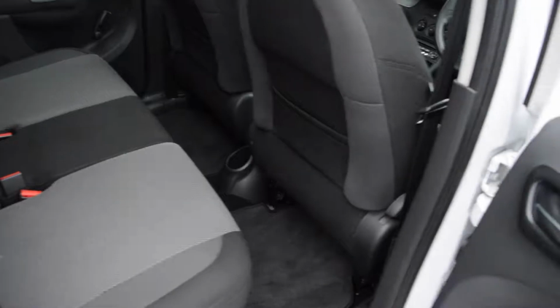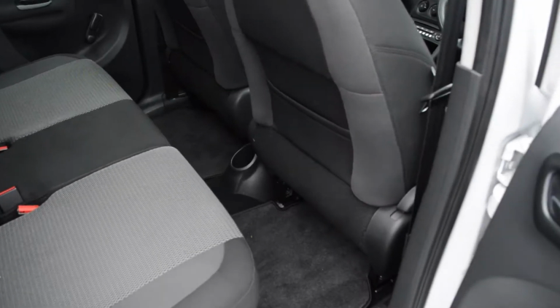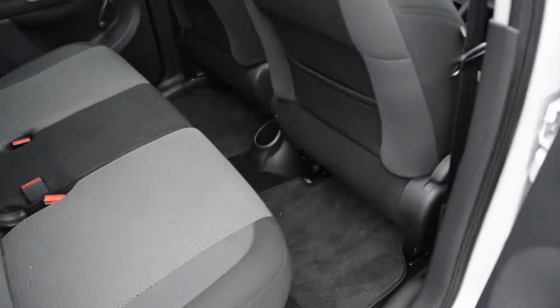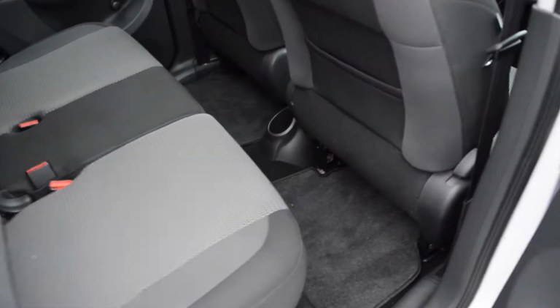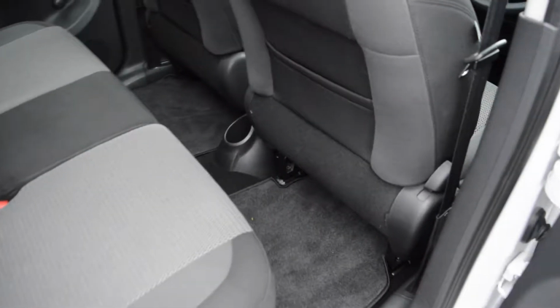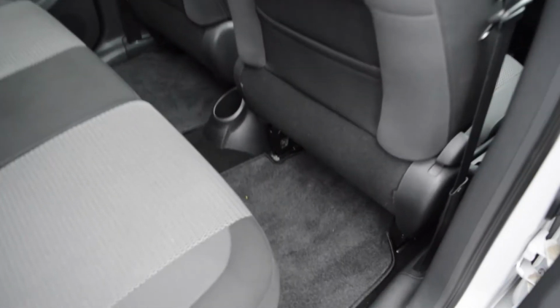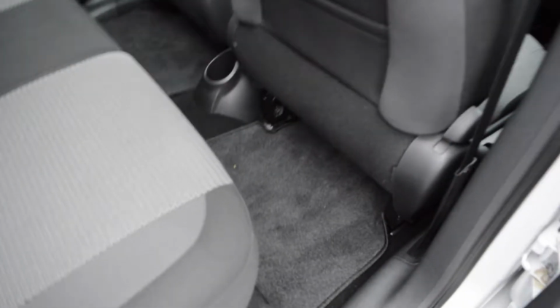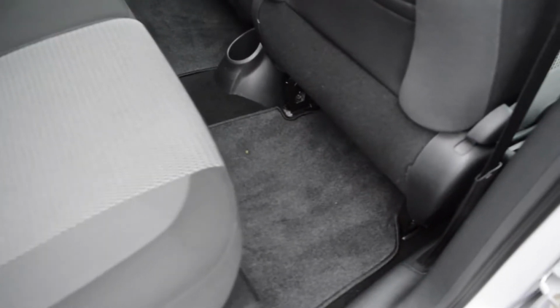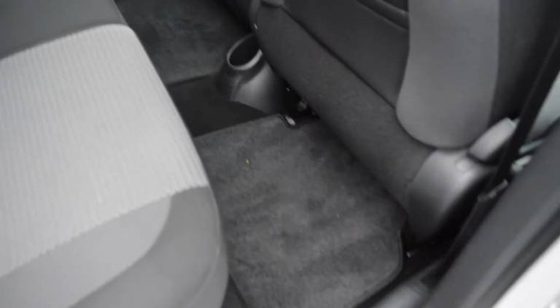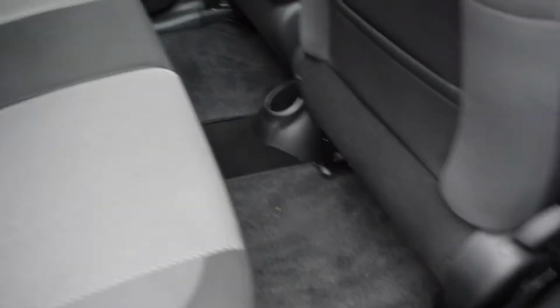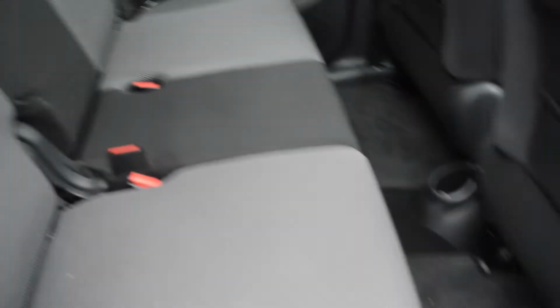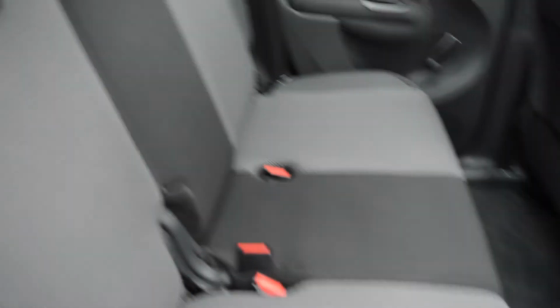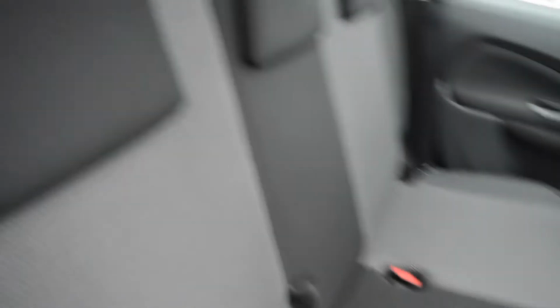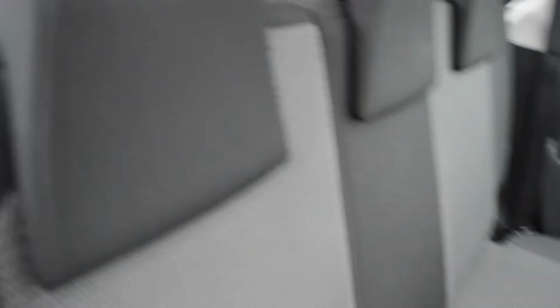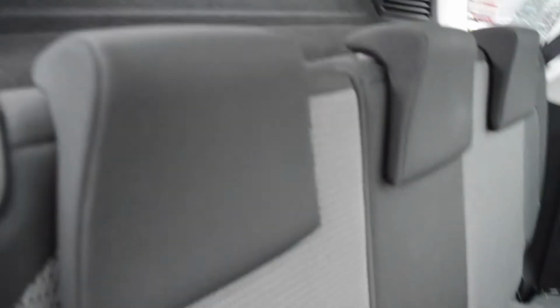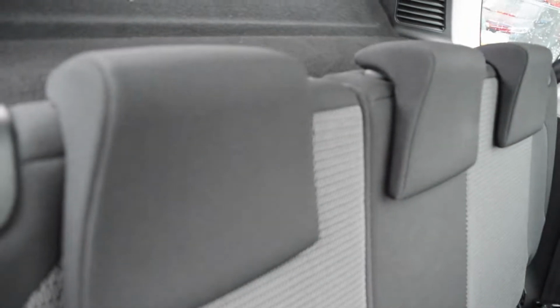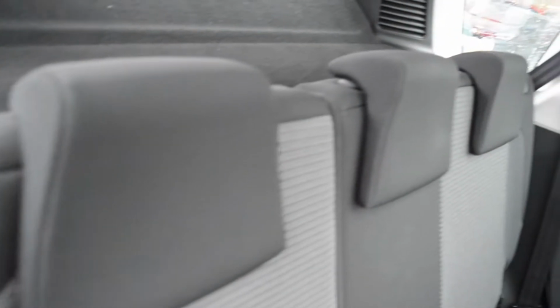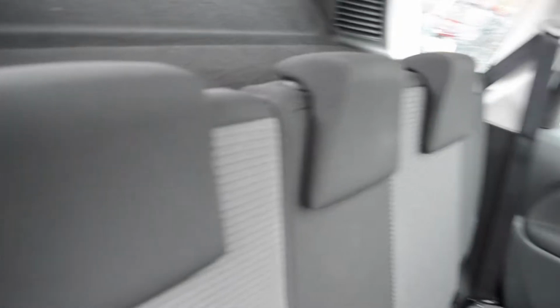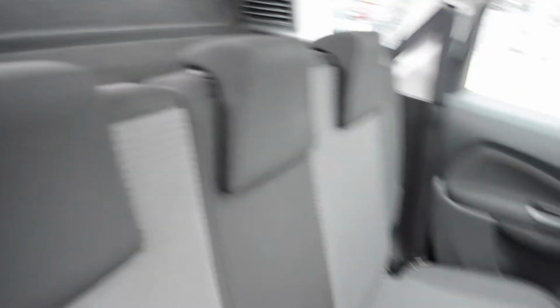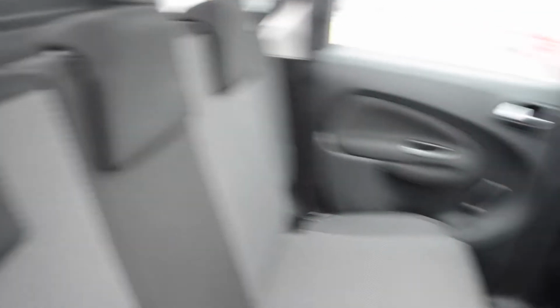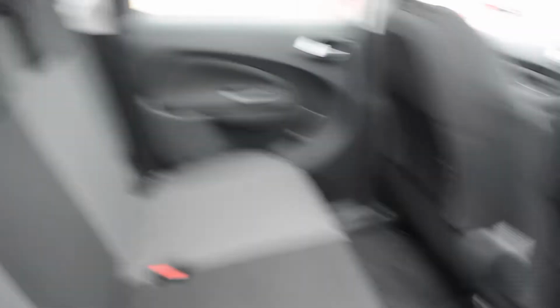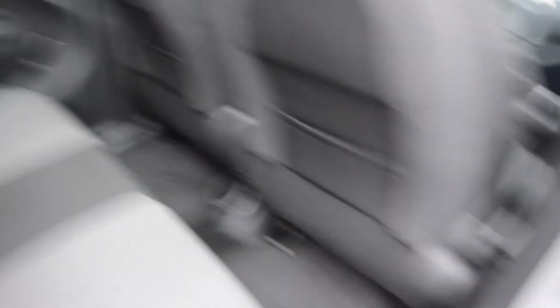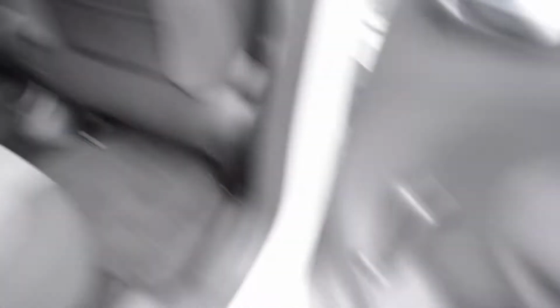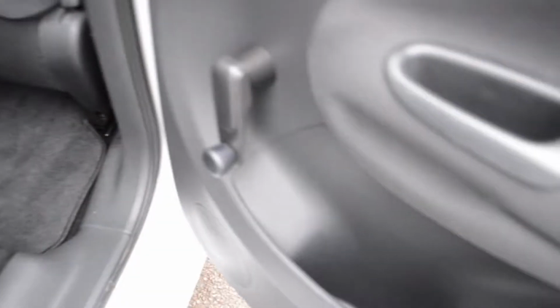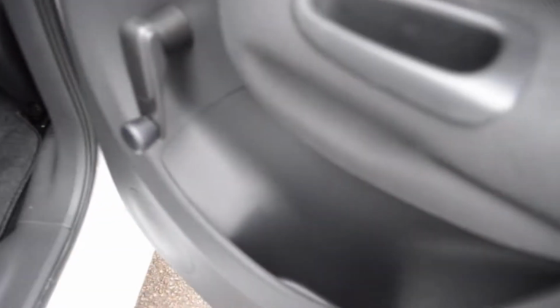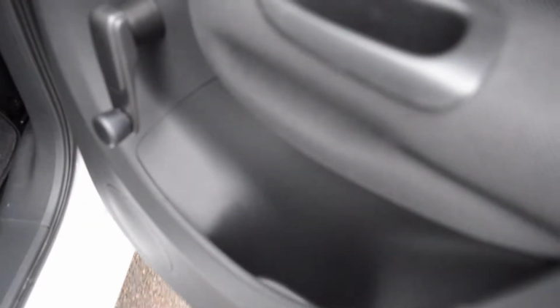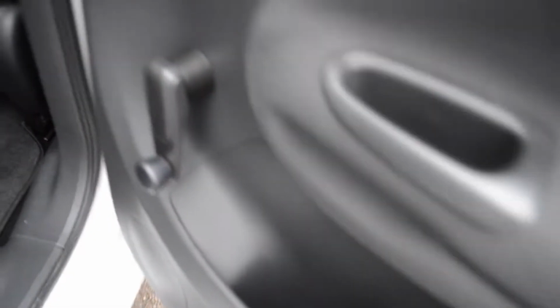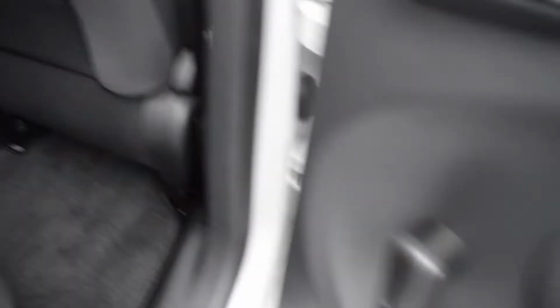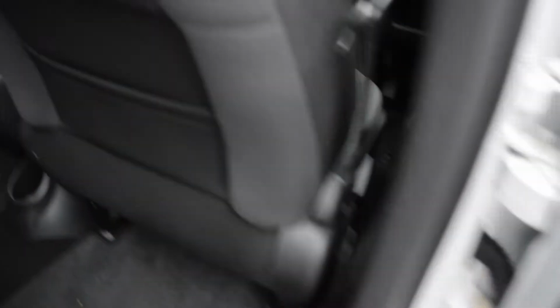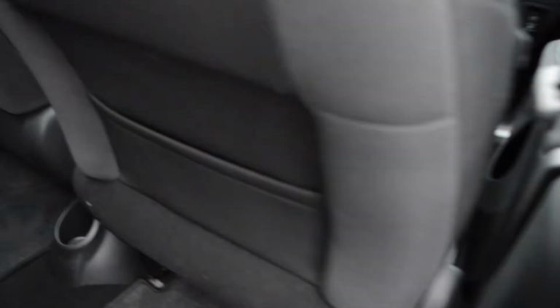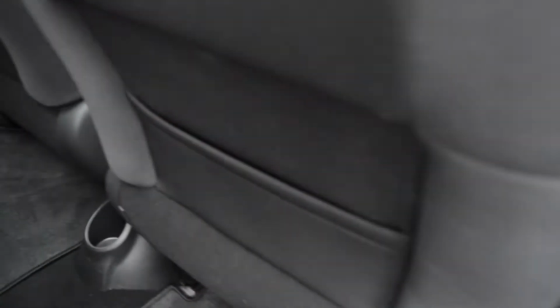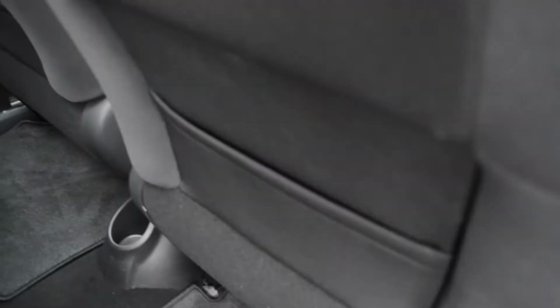As you take a look into the rear you can see there is ample leg room for passengers along with three full-size headrests and storage pockets in the doors as well as in the backs of the seats.